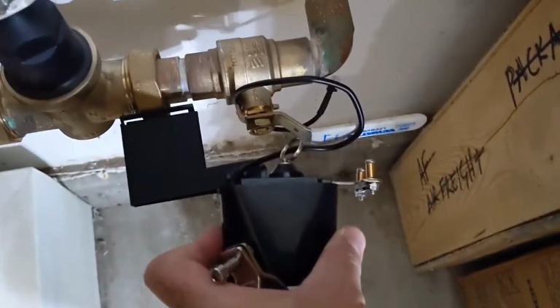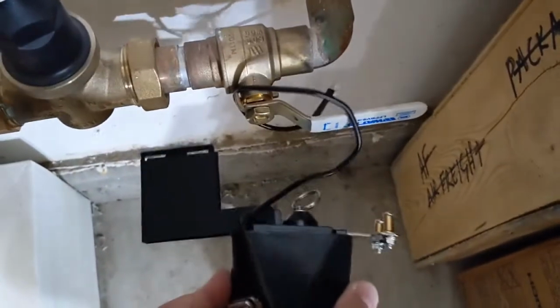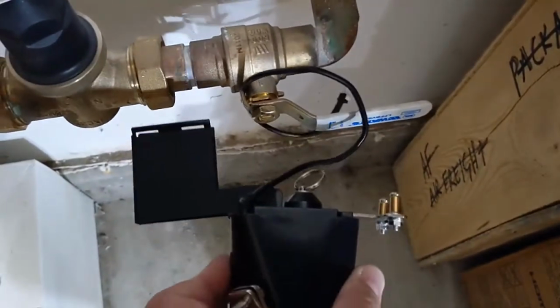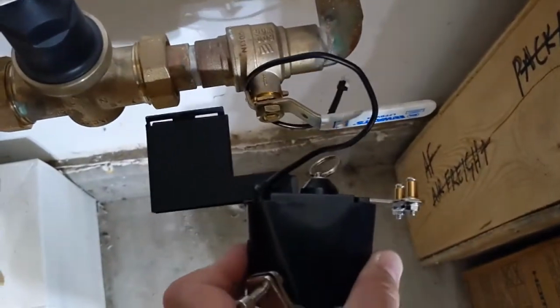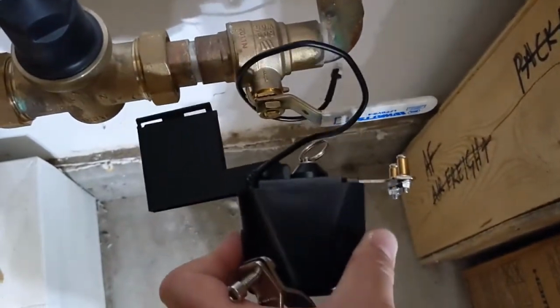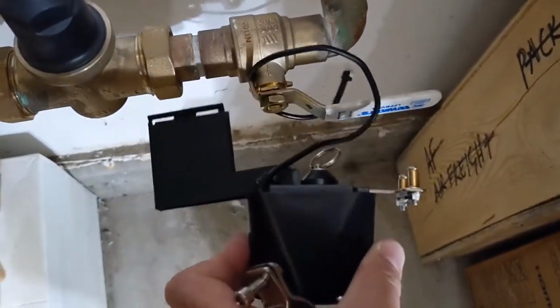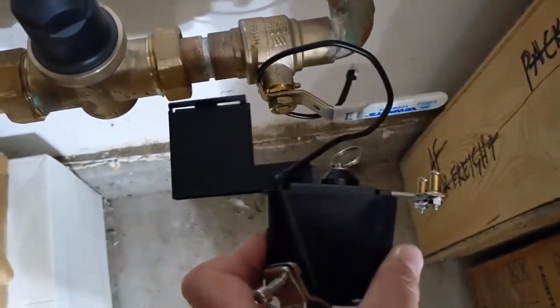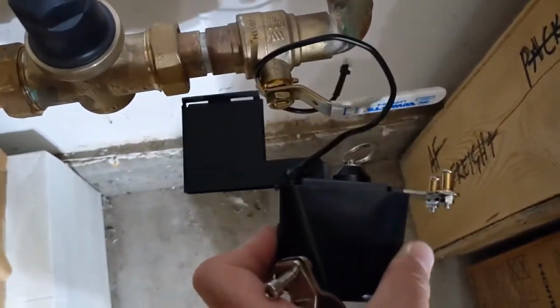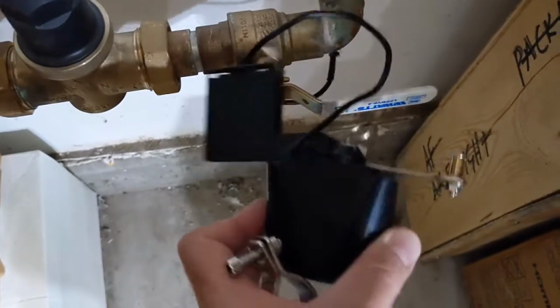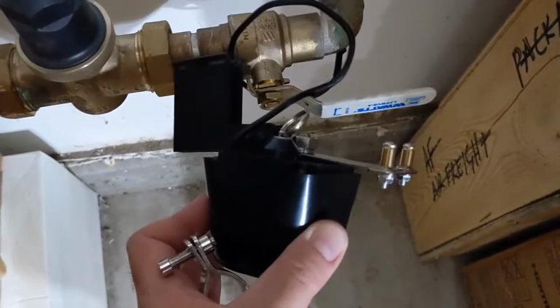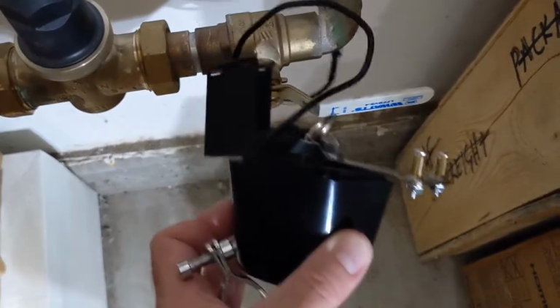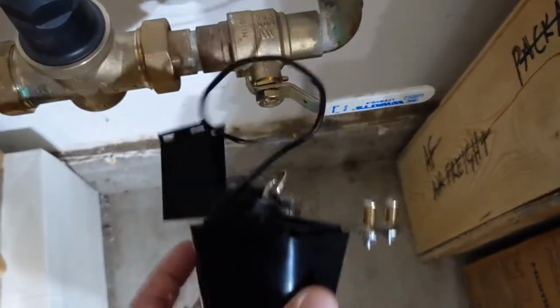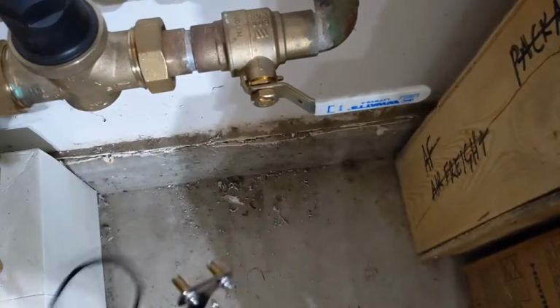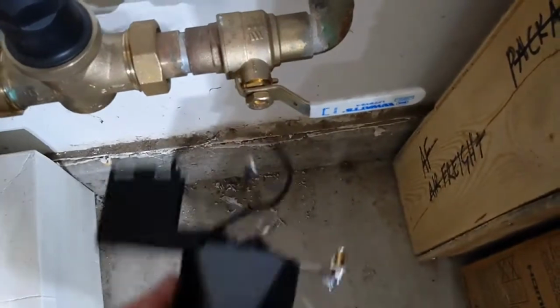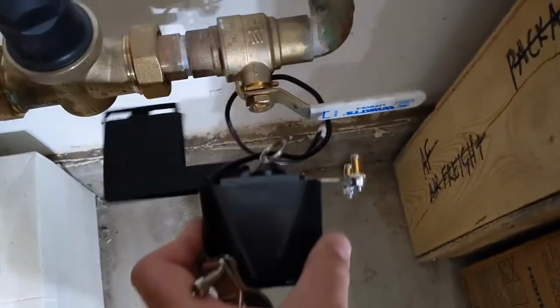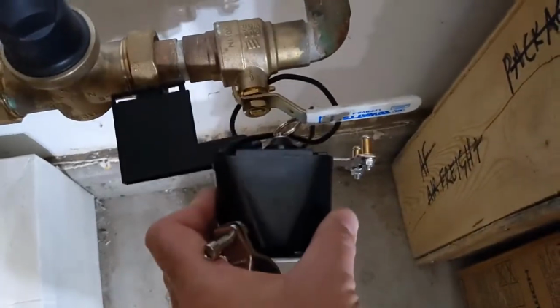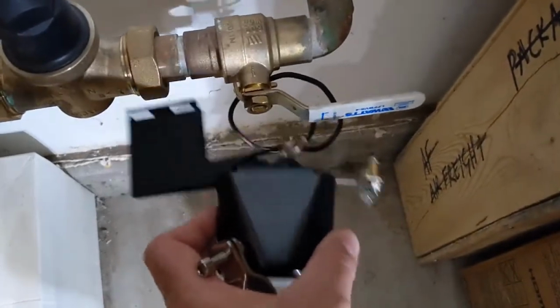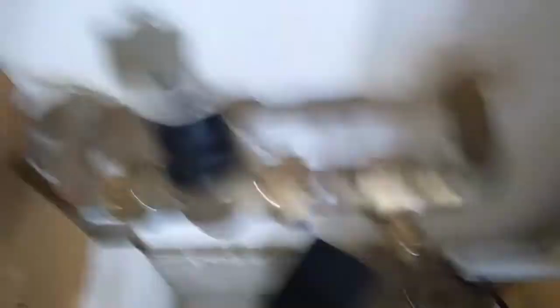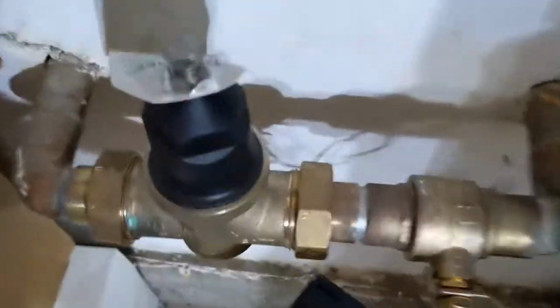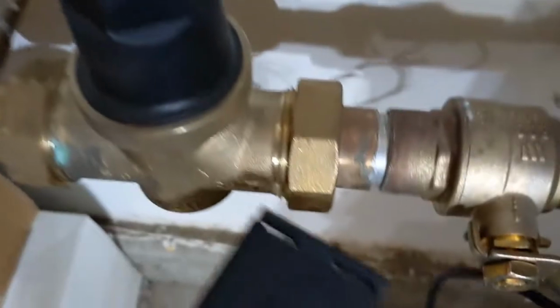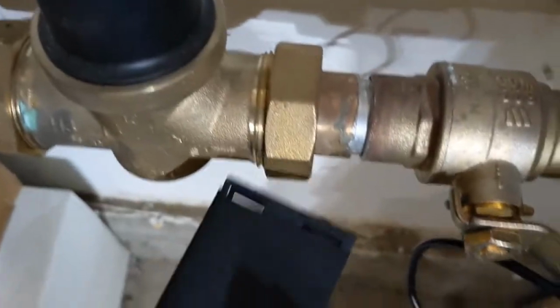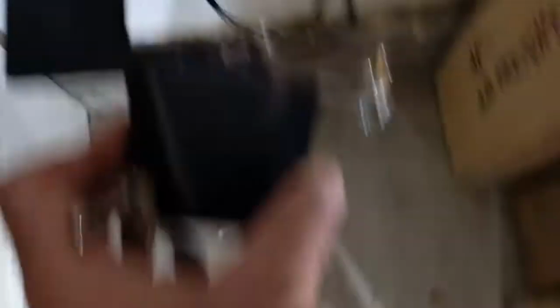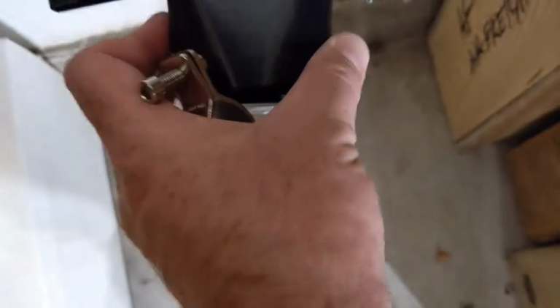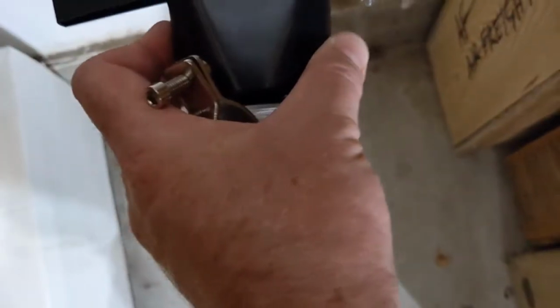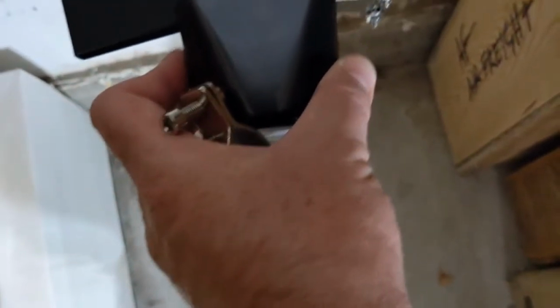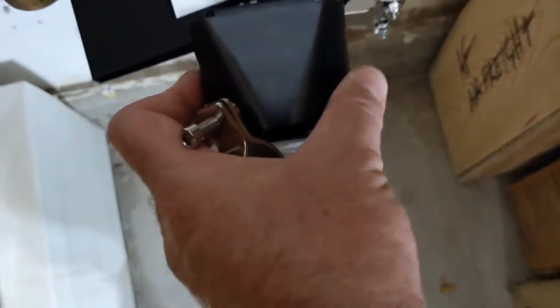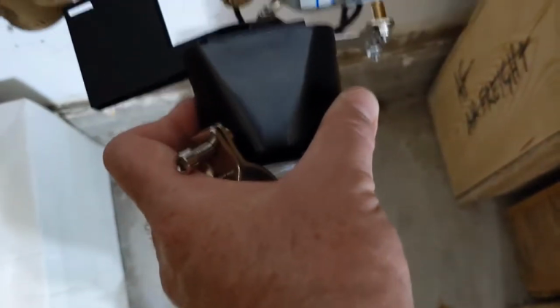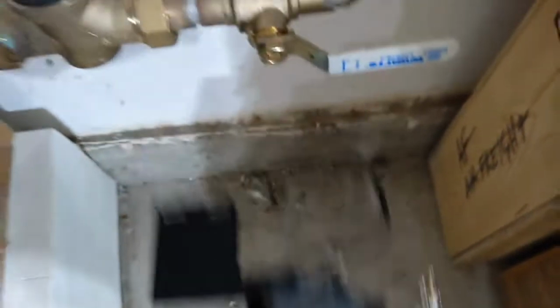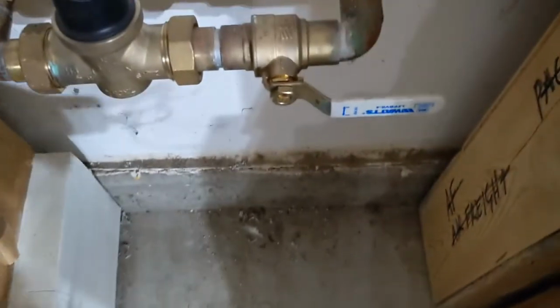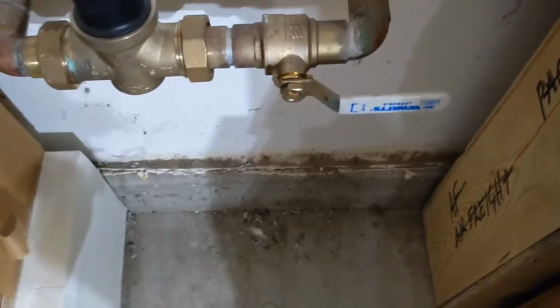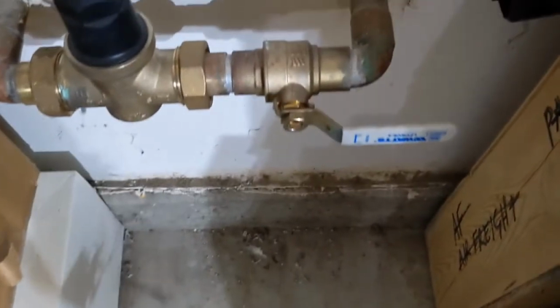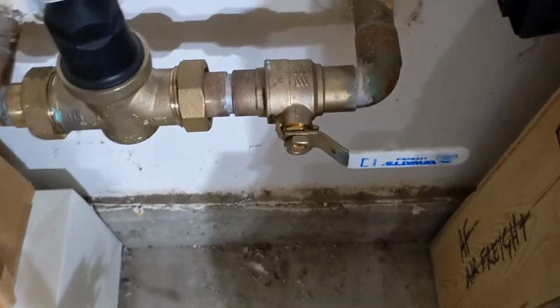However, you can see from the setup here that I don't have a straight run of pipe. I've got this large nut, so the distance is going to be too long. I'm going to see how I can solve that.